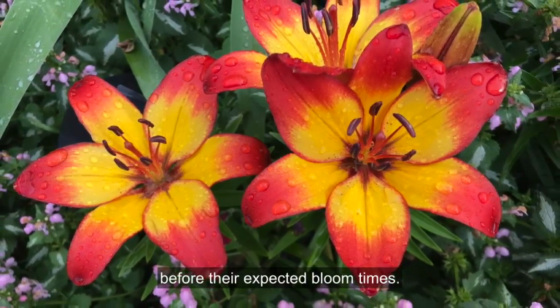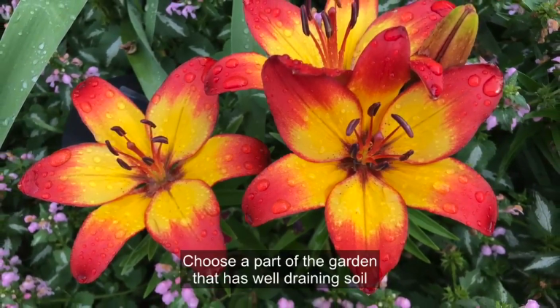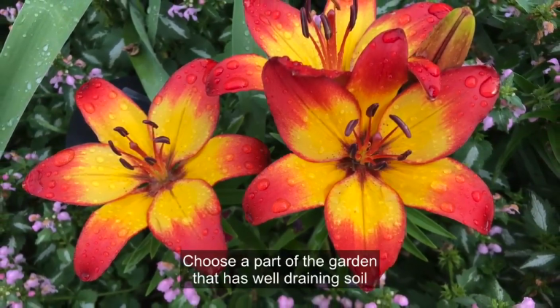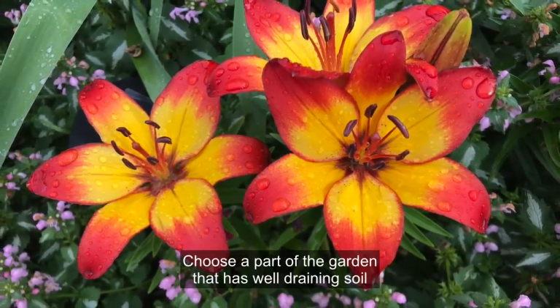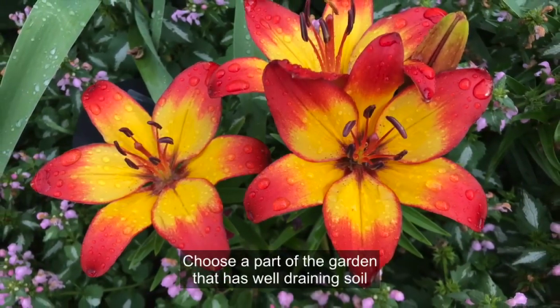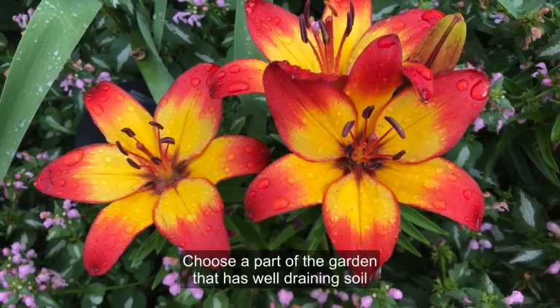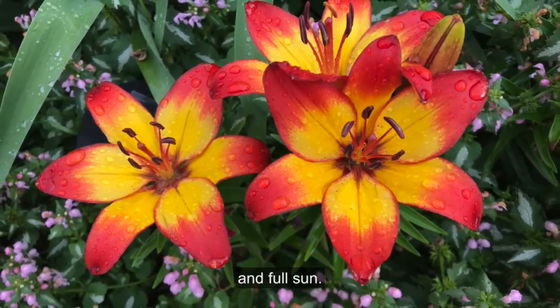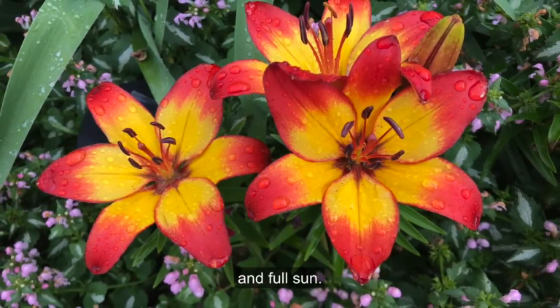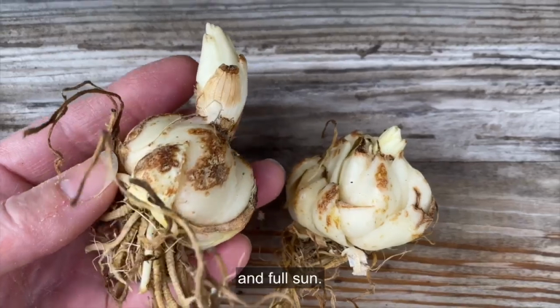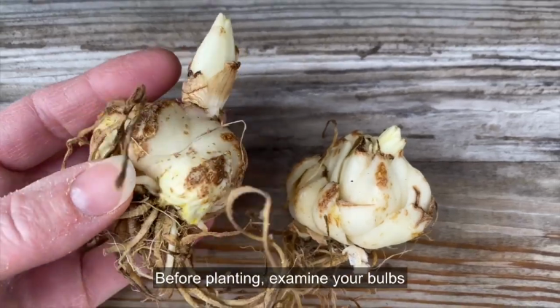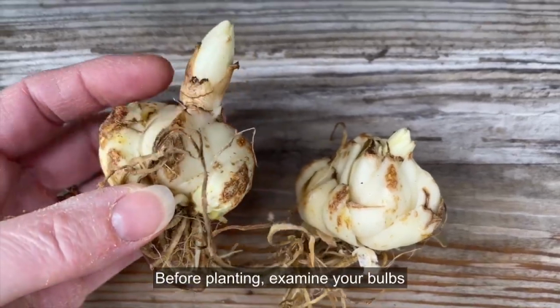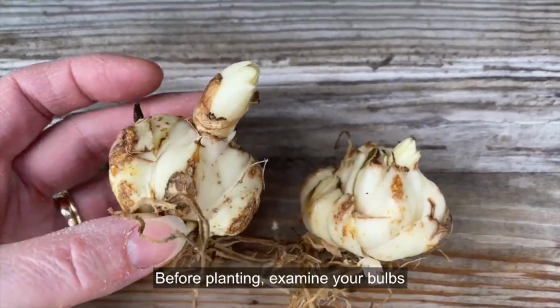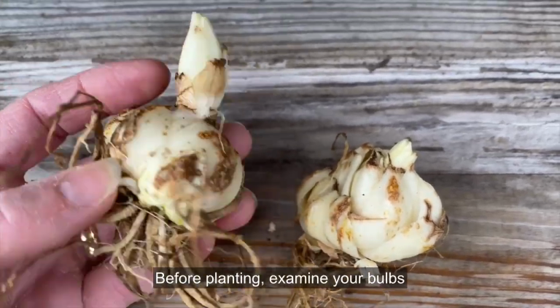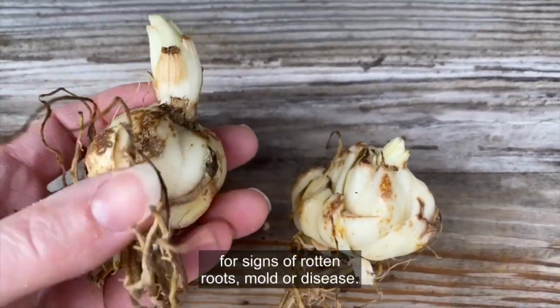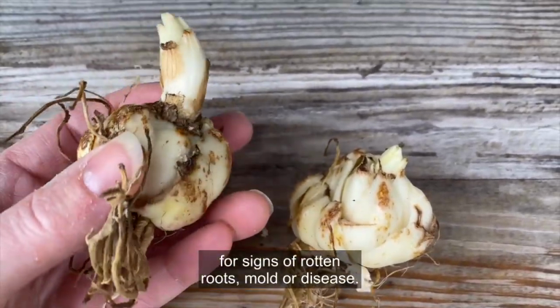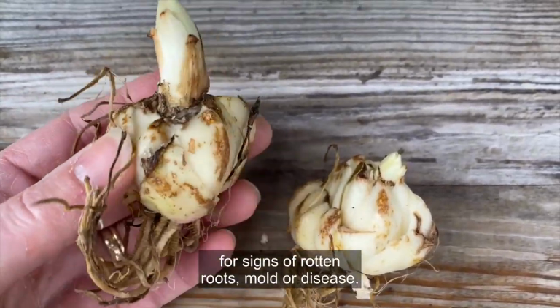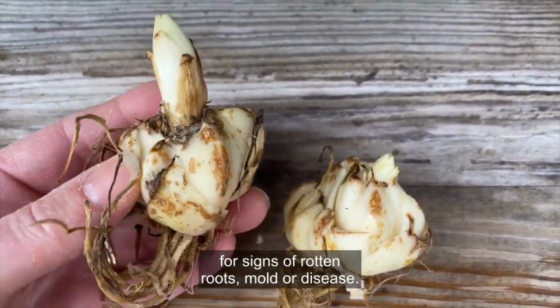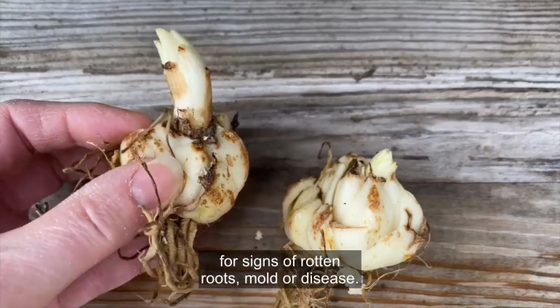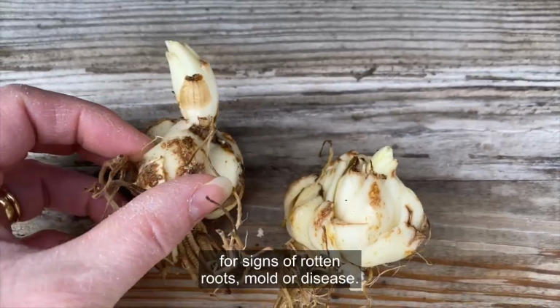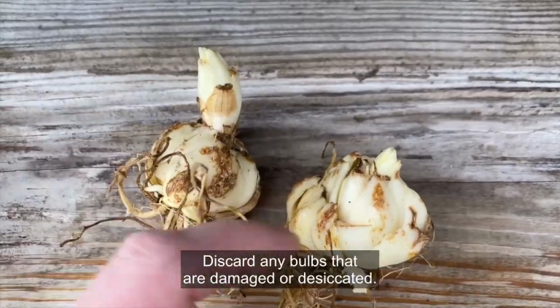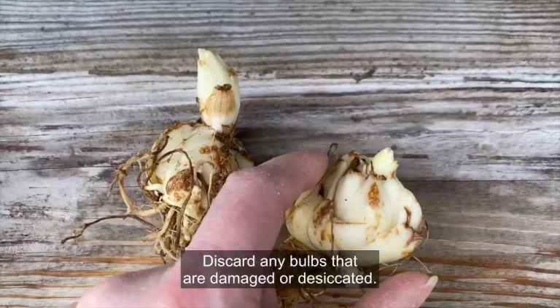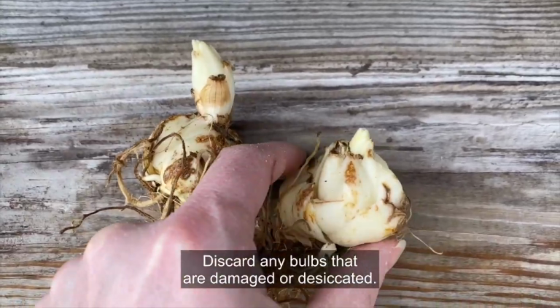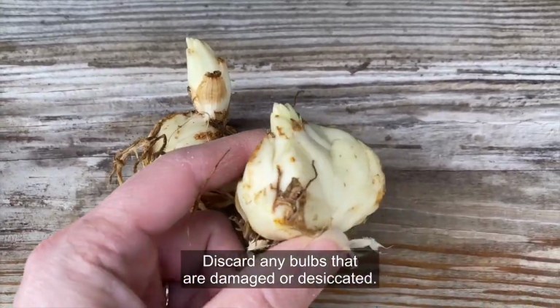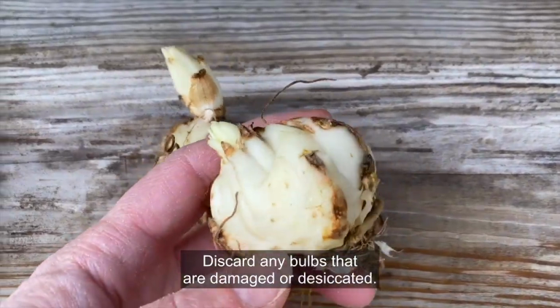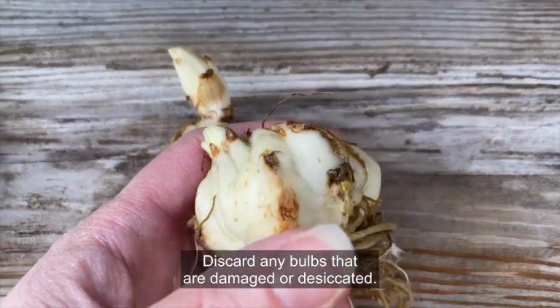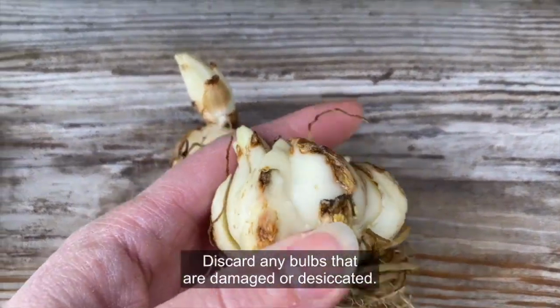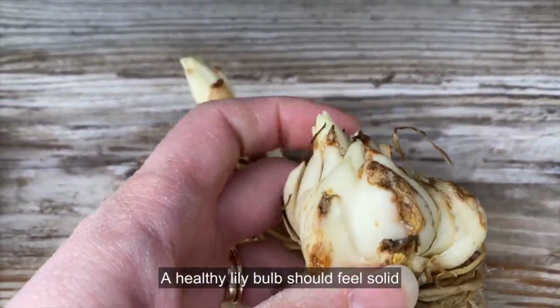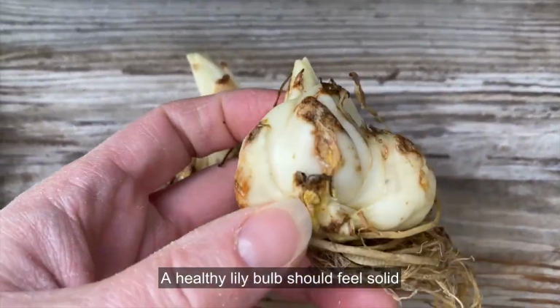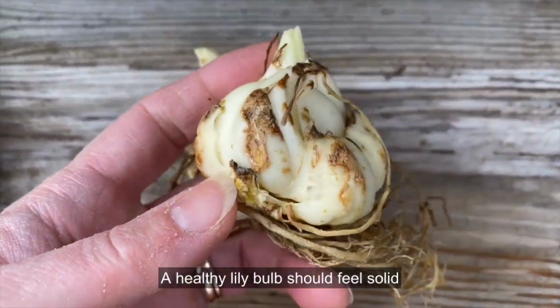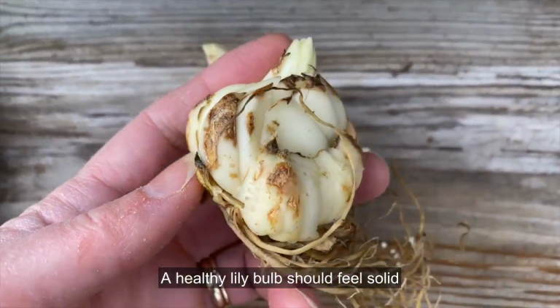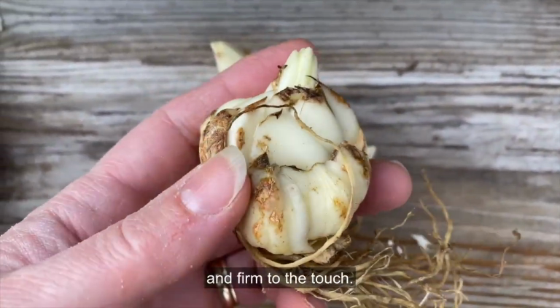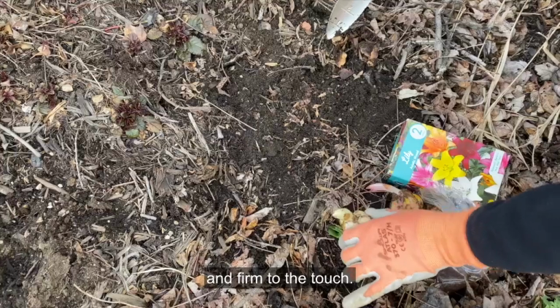Choose a part of the garden that has well-draining soil and full sun. Before planting, examine your bulbs for signs of rotten roots, mold, or disease. Discard any bulbs that are damaged or desiccated. A healthy lily bulb should feel solid and firm to the touch.